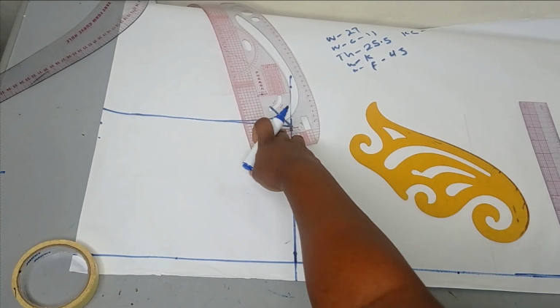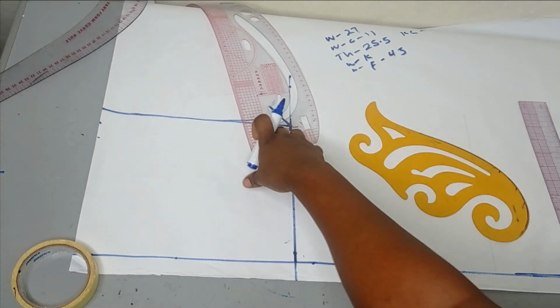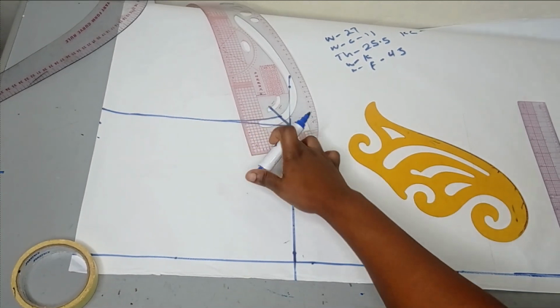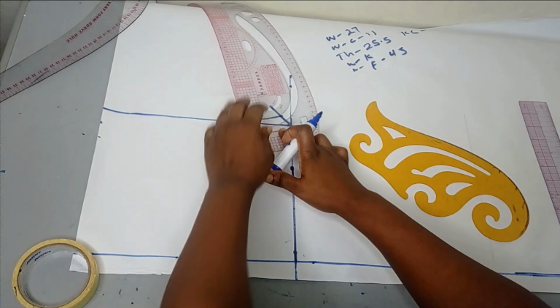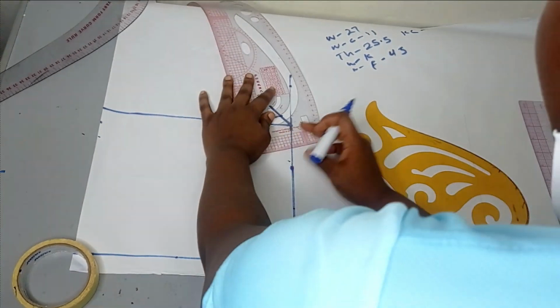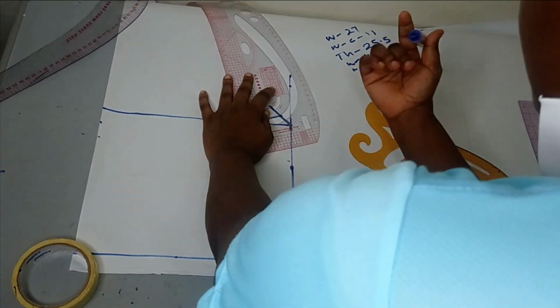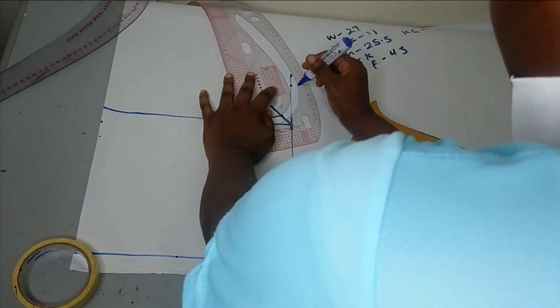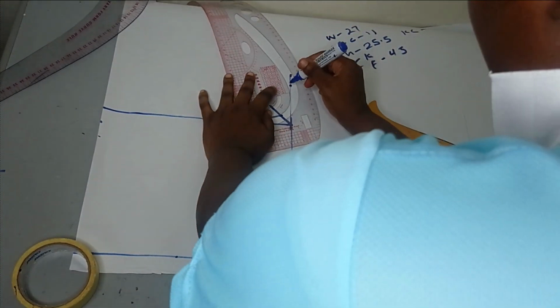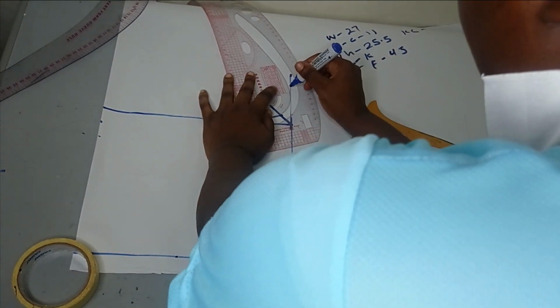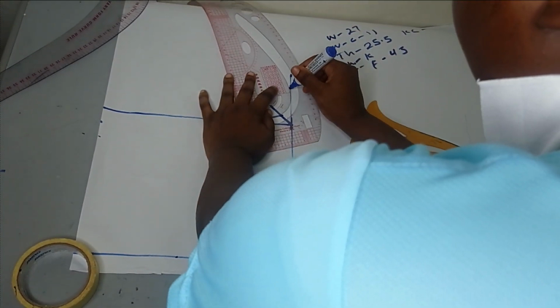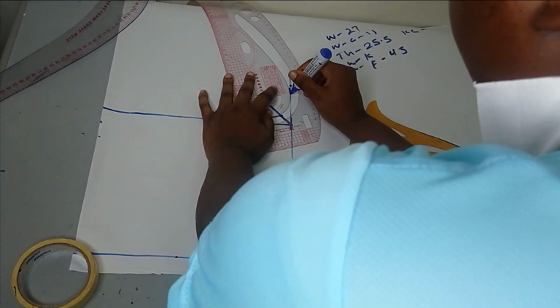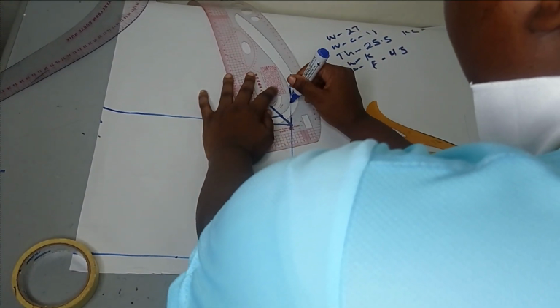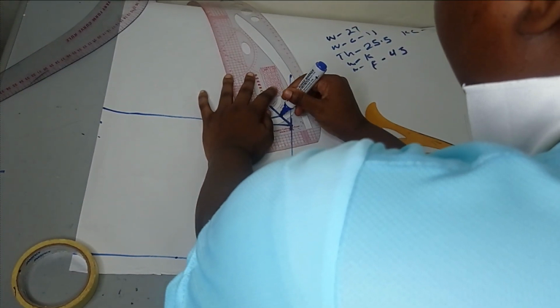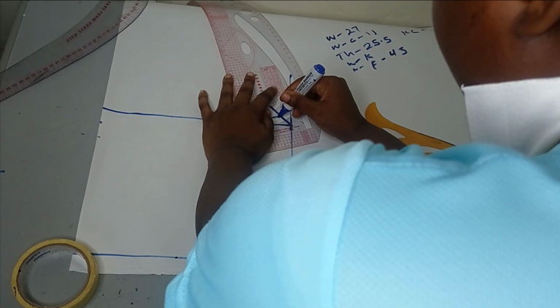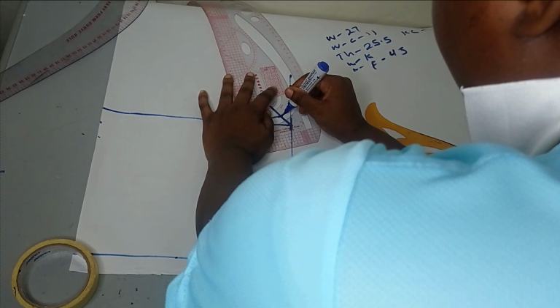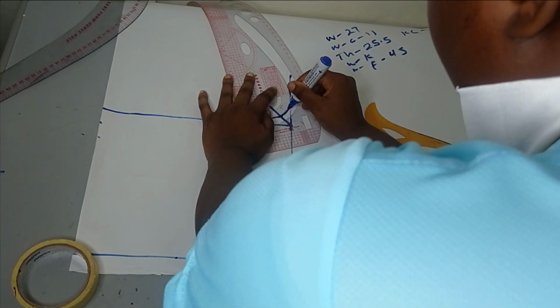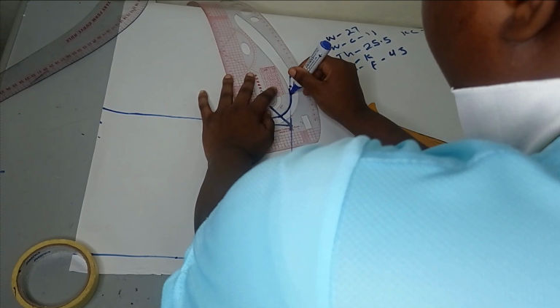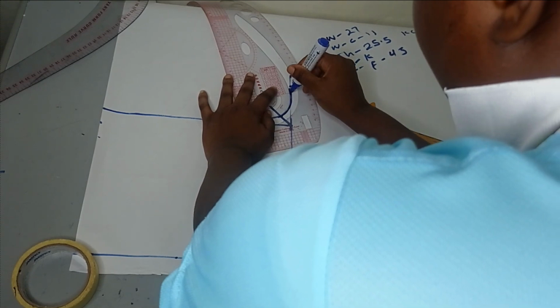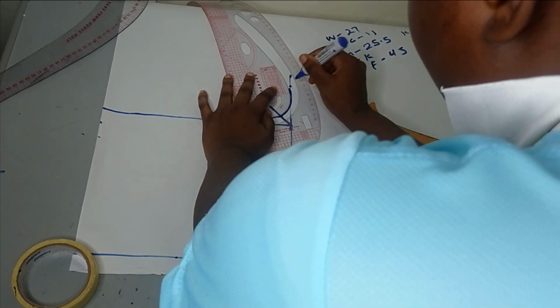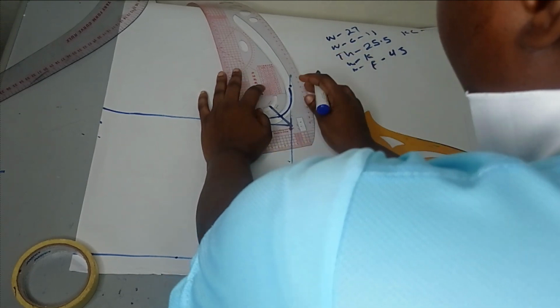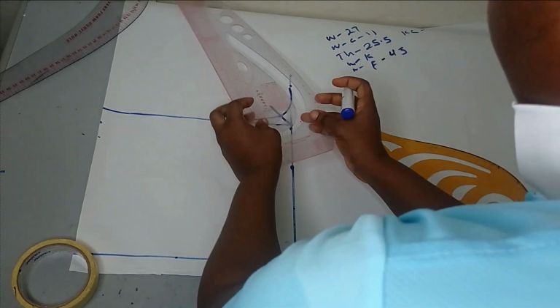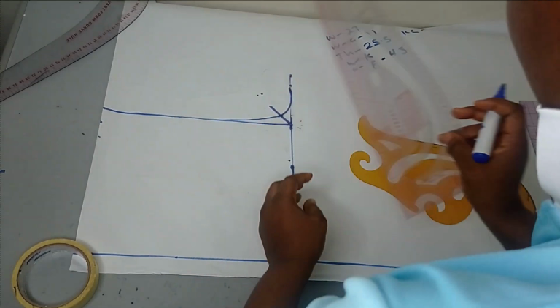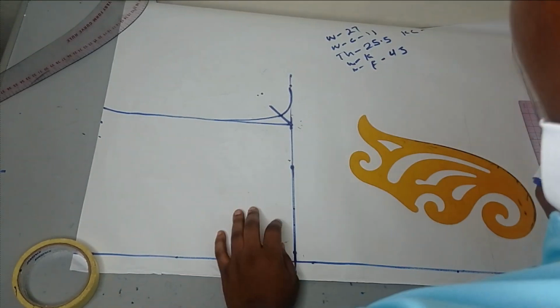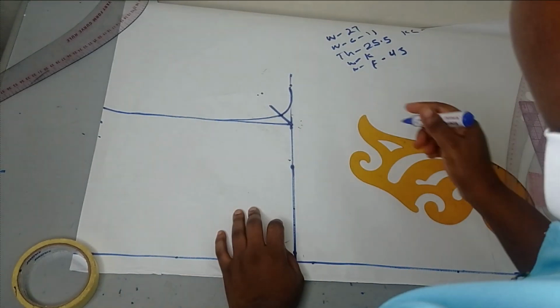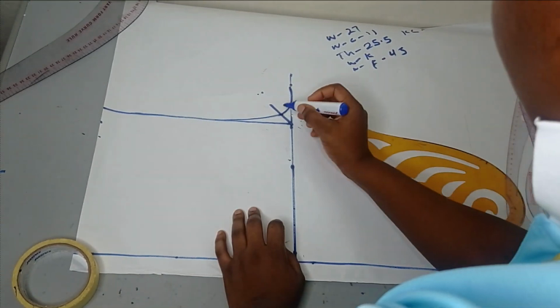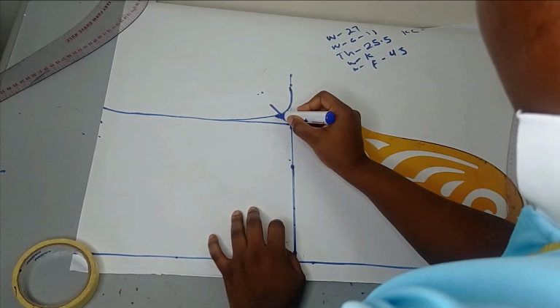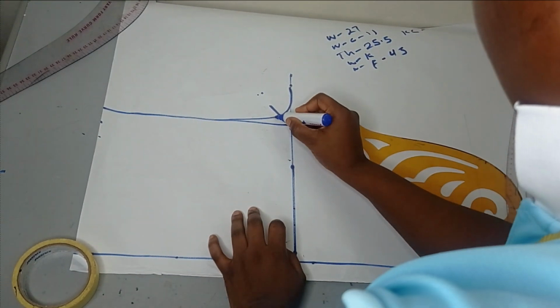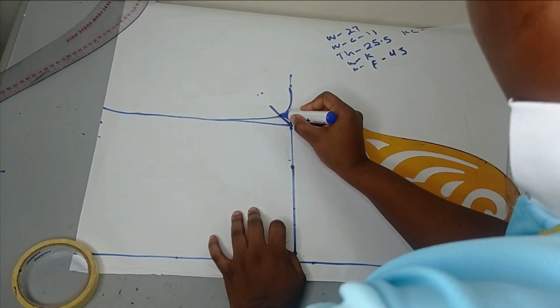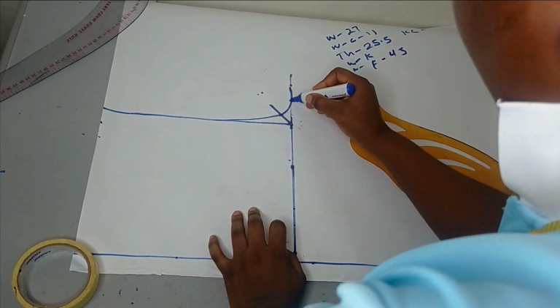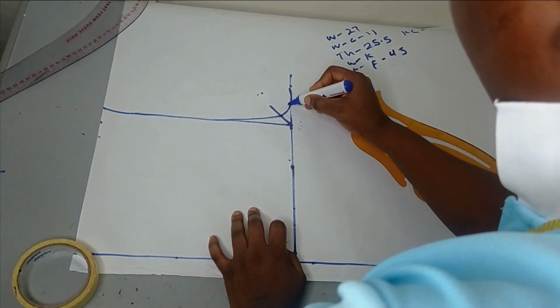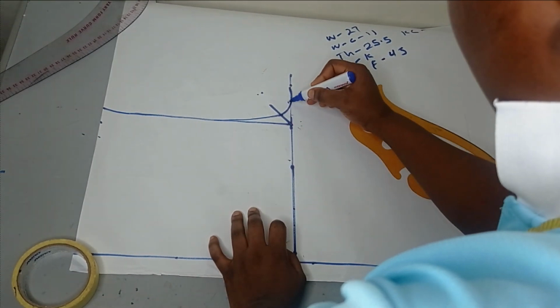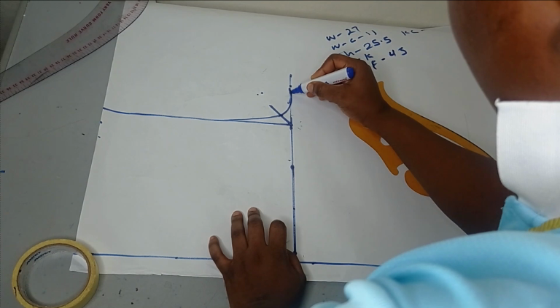I think this is giving me something better. I'm just going to make do with what I have here. You should please get a good curve ruler.